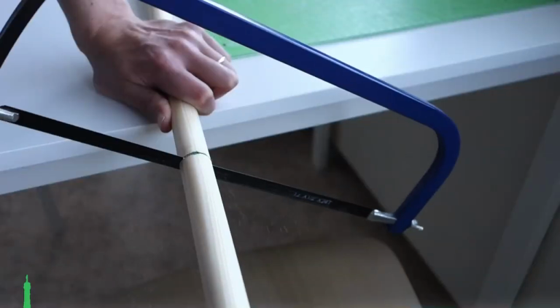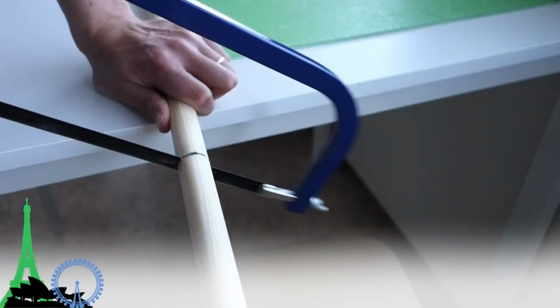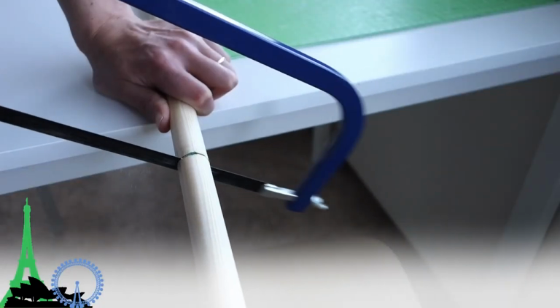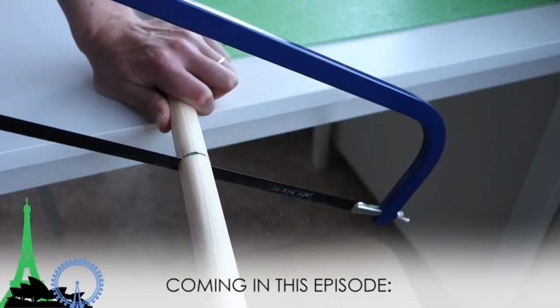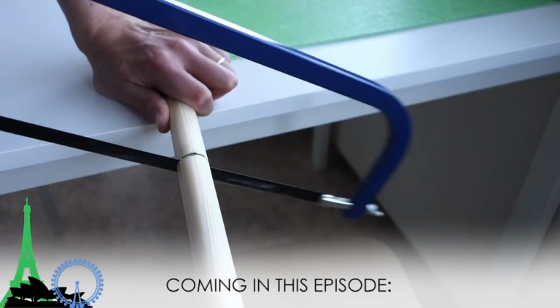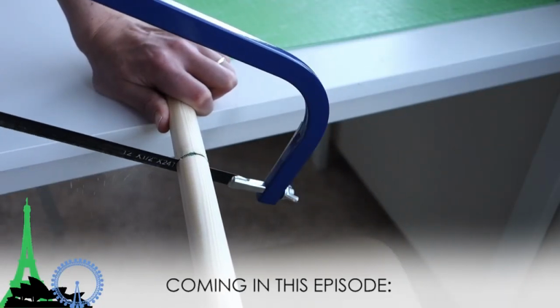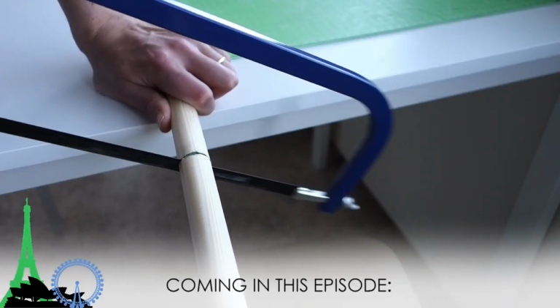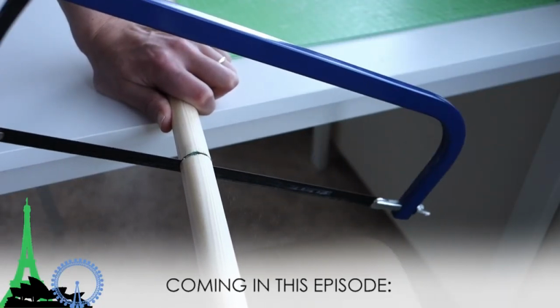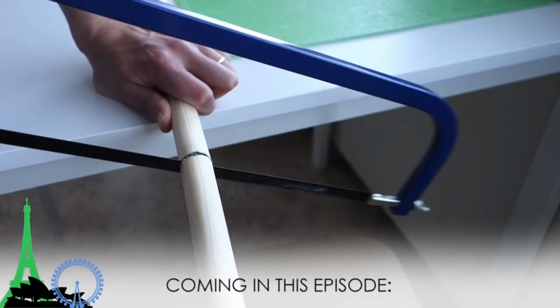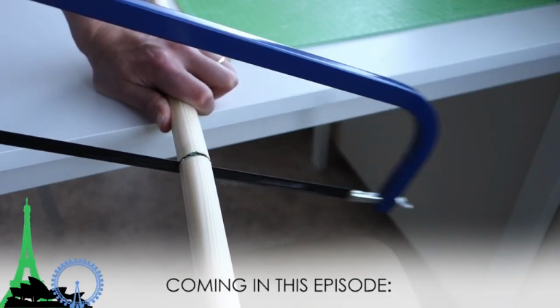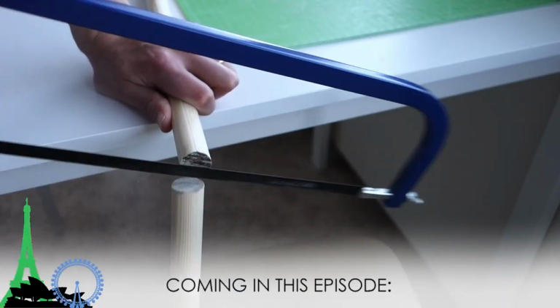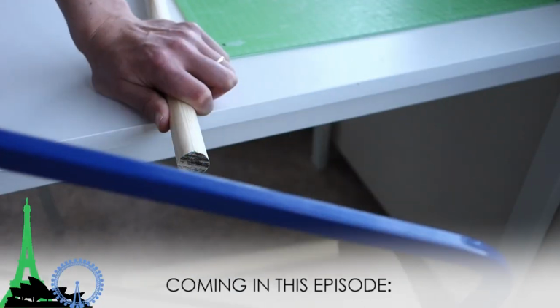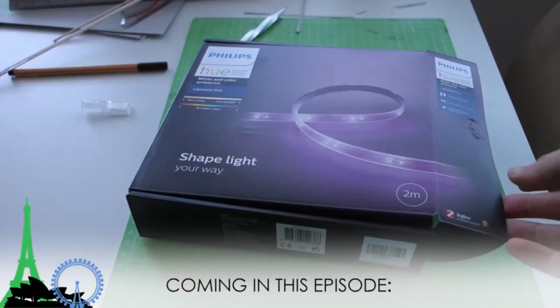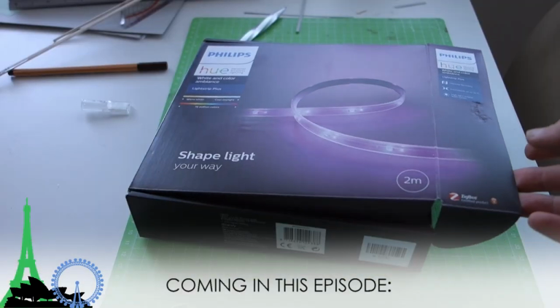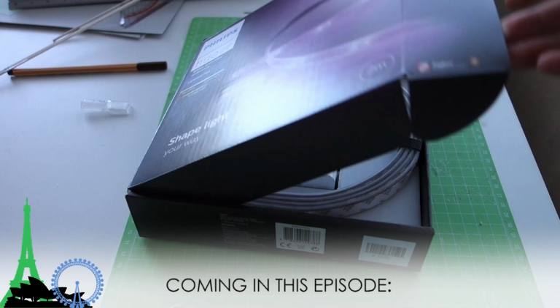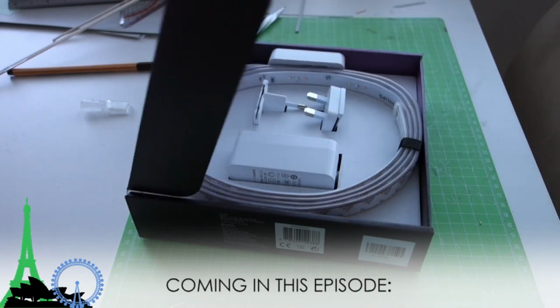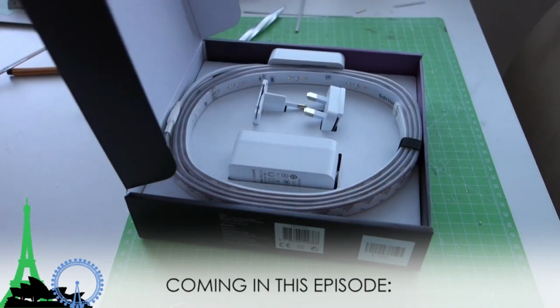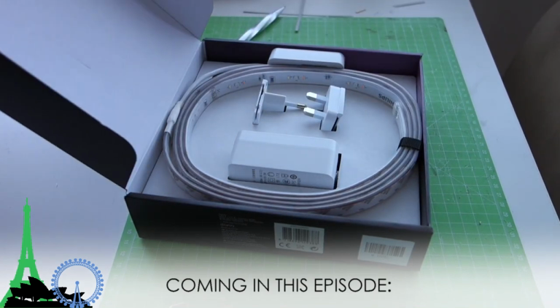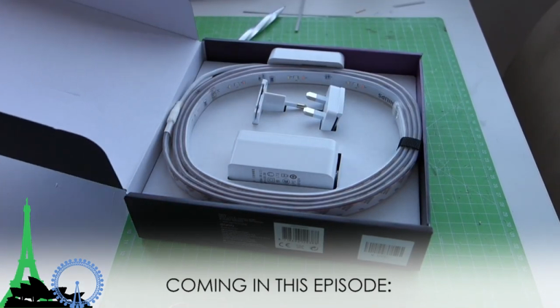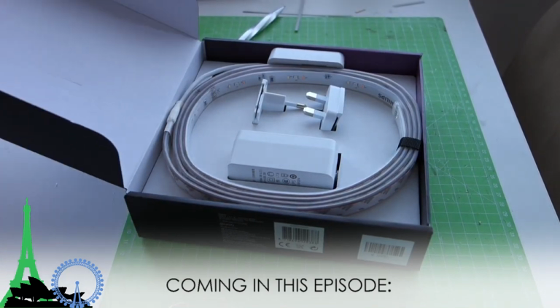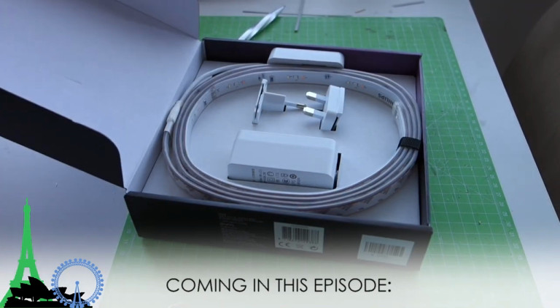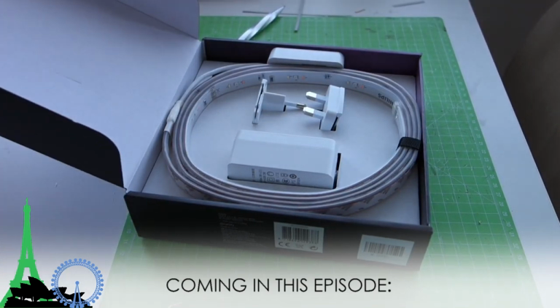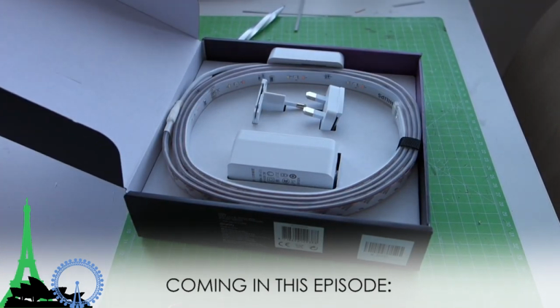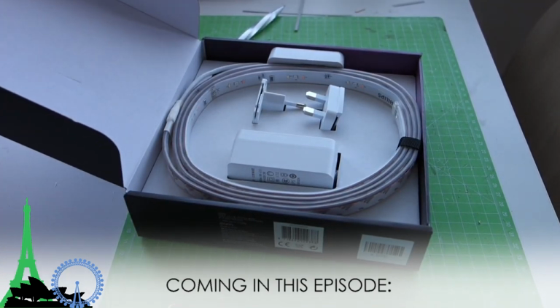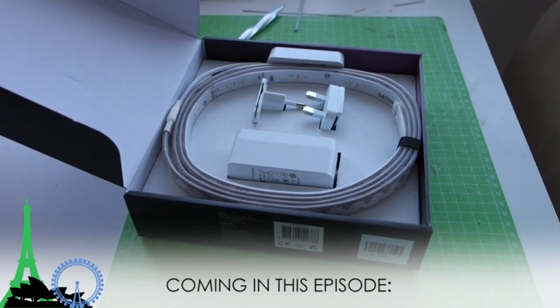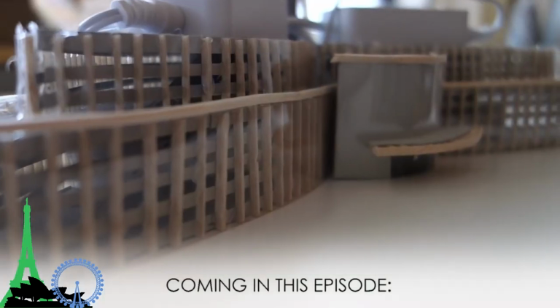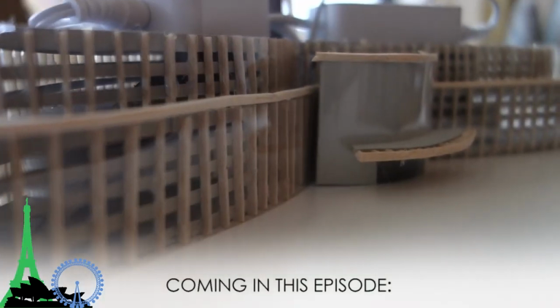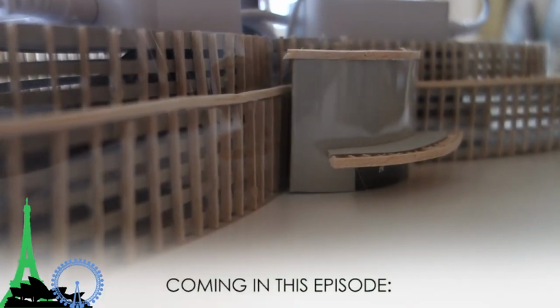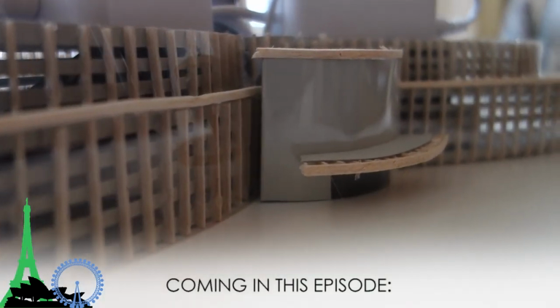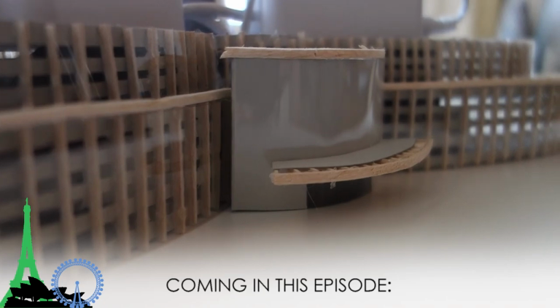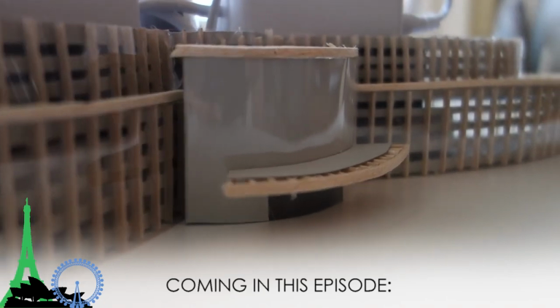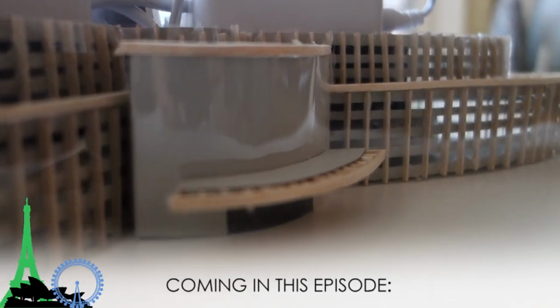In this episode we built the core of the tower, unboxed some awesome red lights, and got the first couple of floors completed.